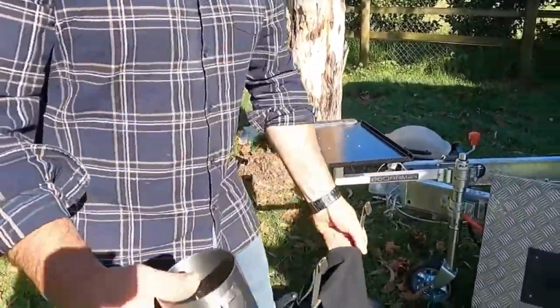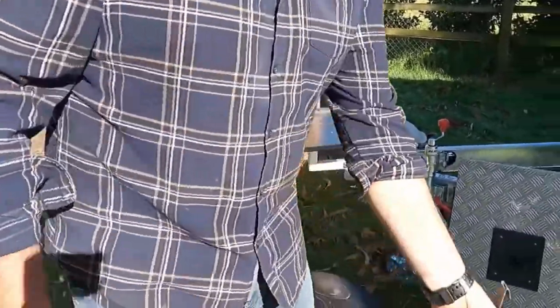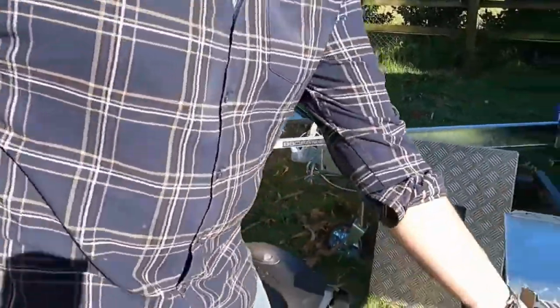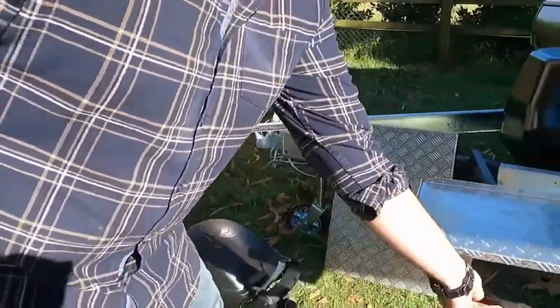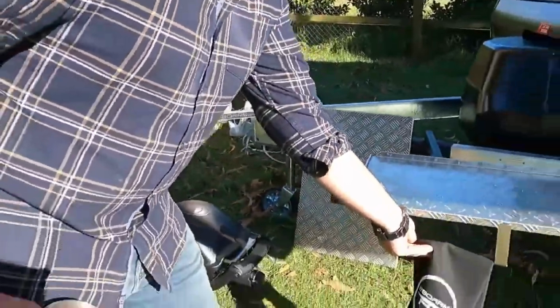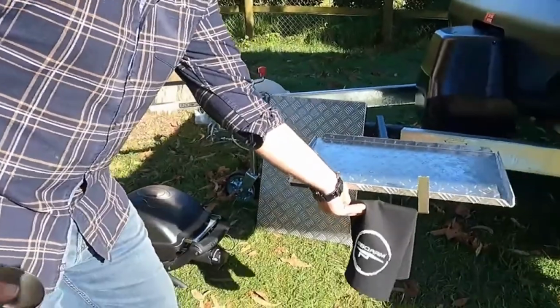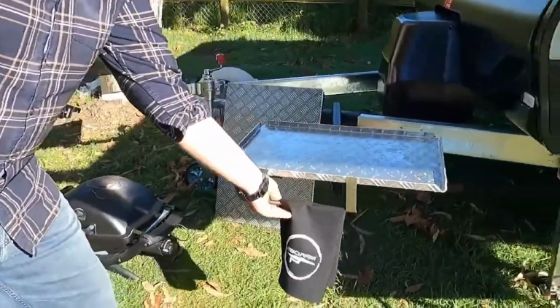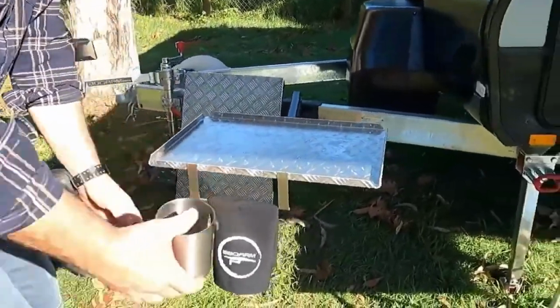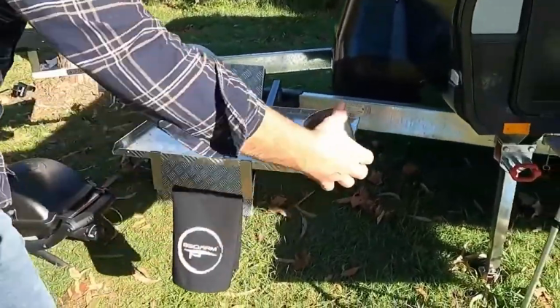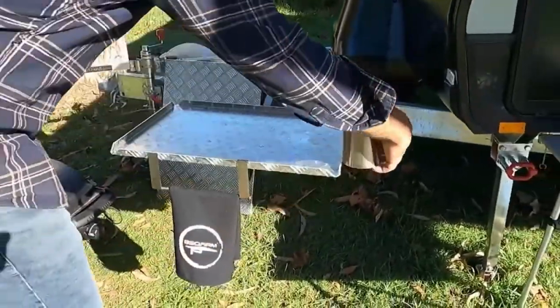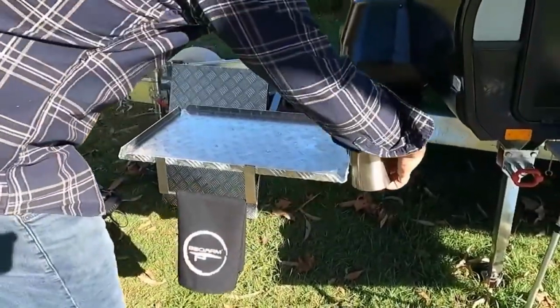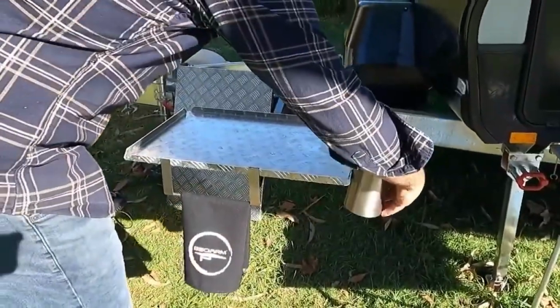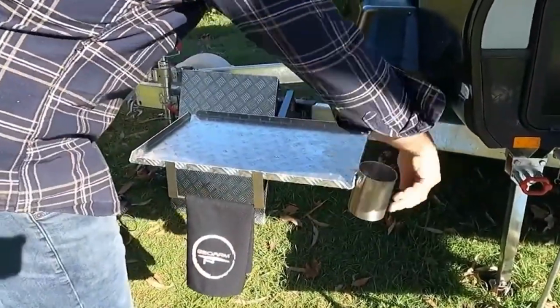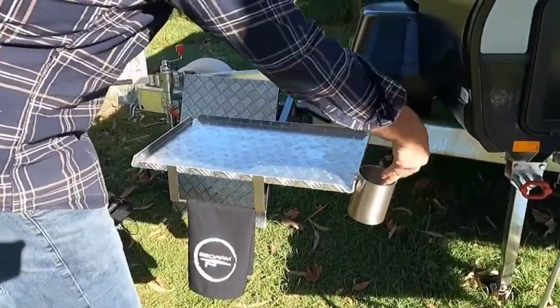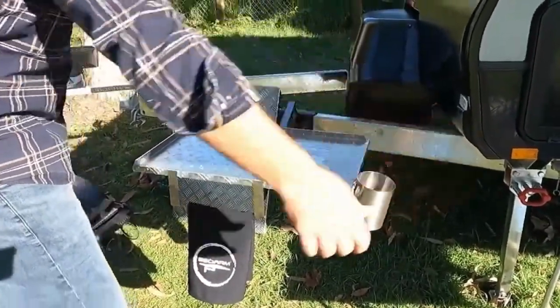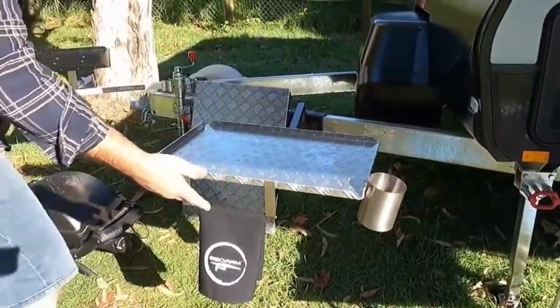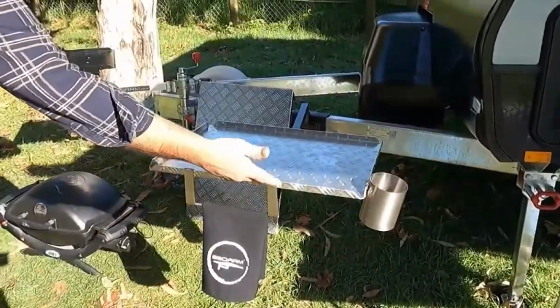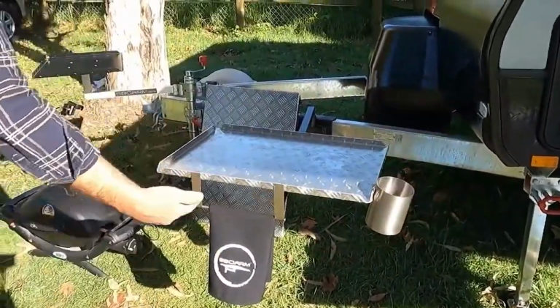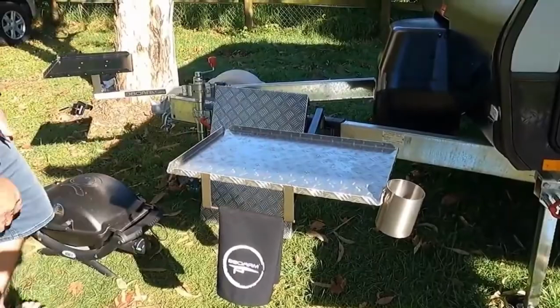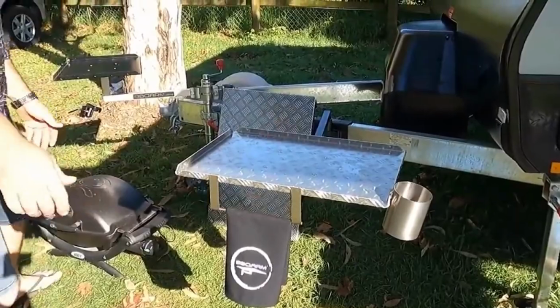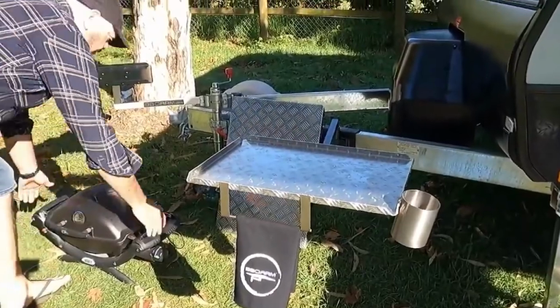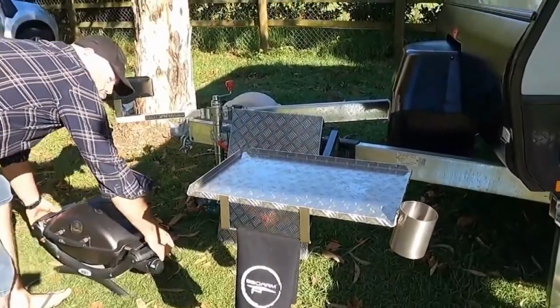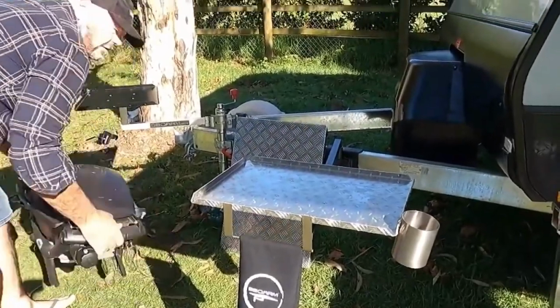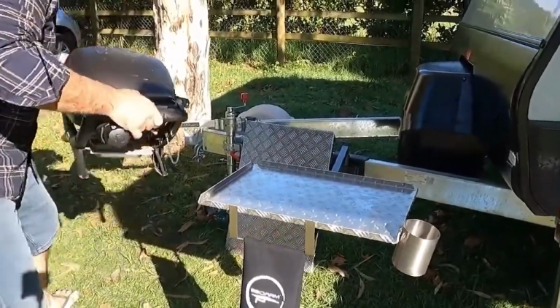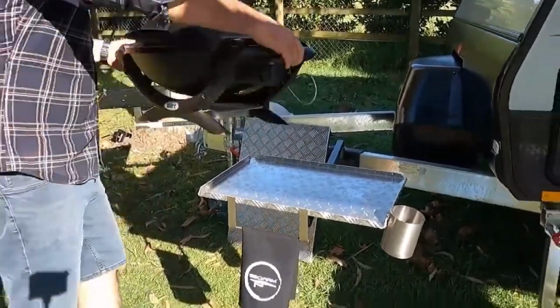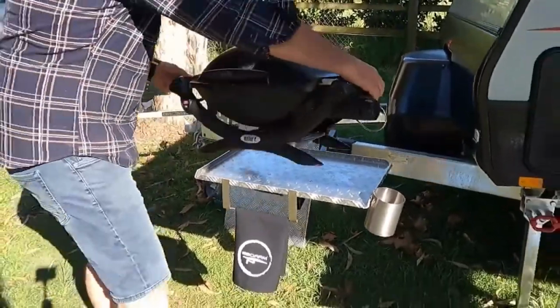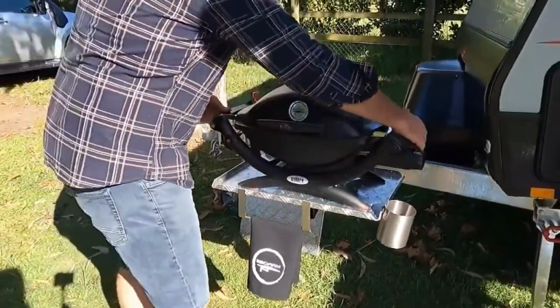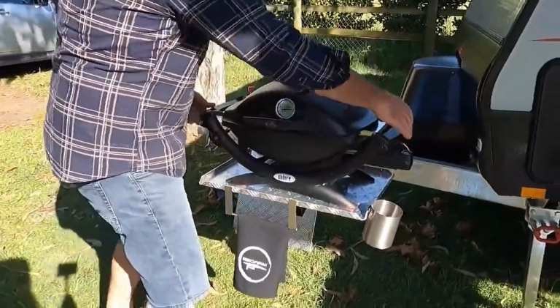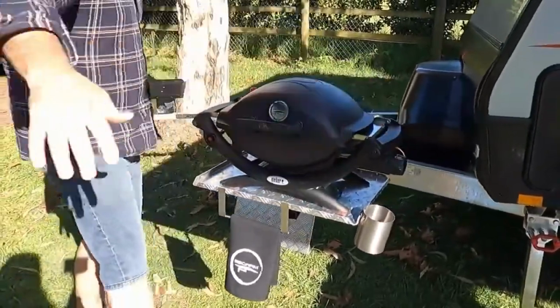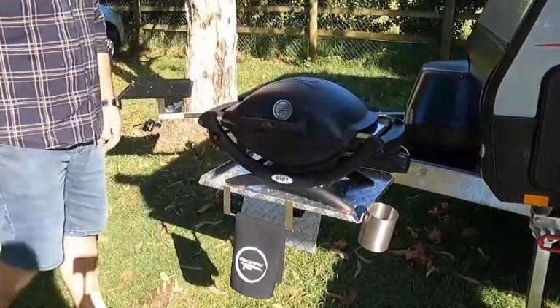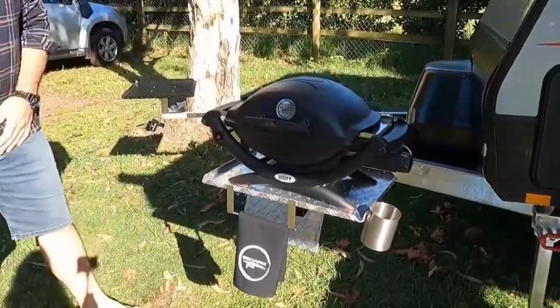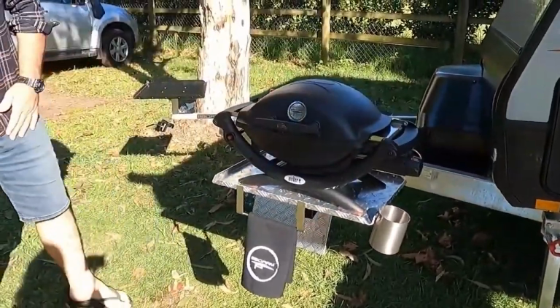We also have a range of accessories that simply hang on — utensil and beer holder, tea towel rail, hooks — to complete your outdoor cooking station.